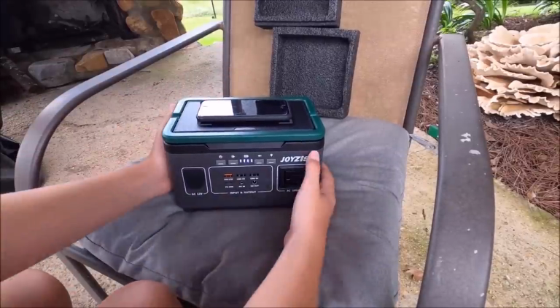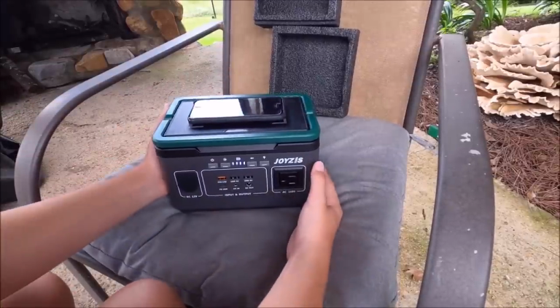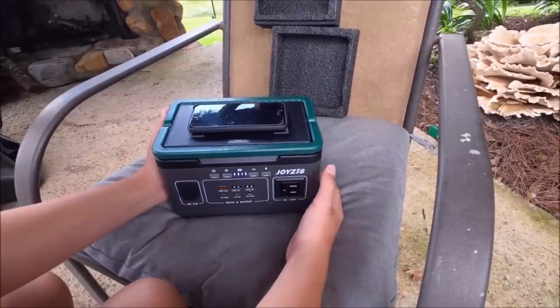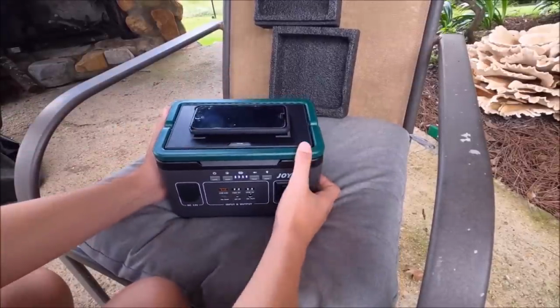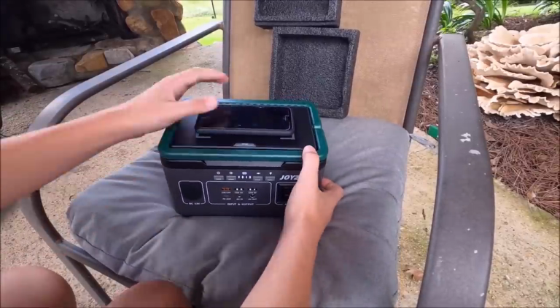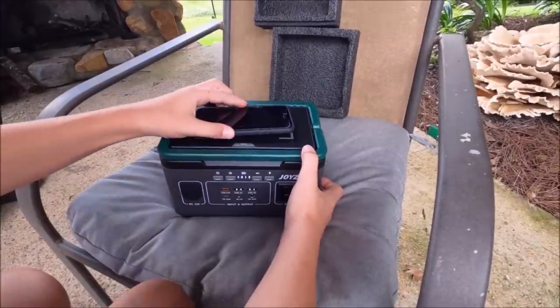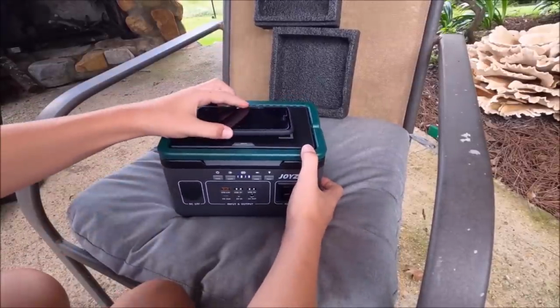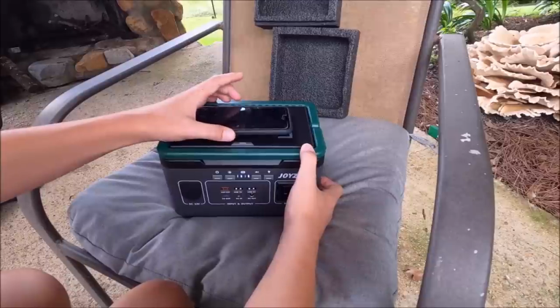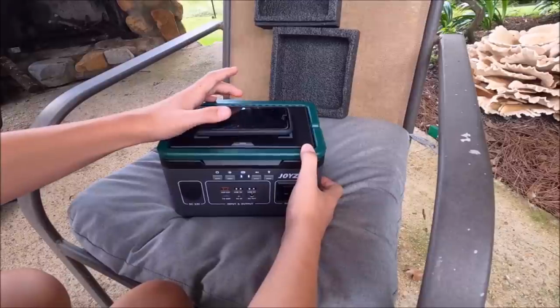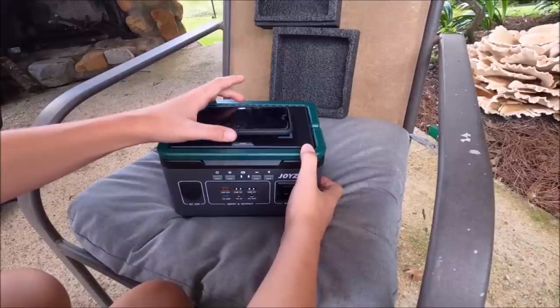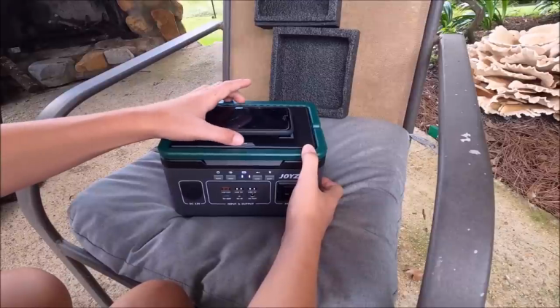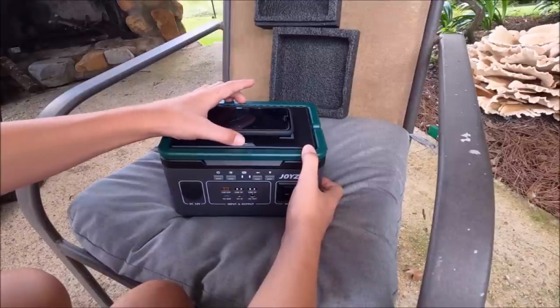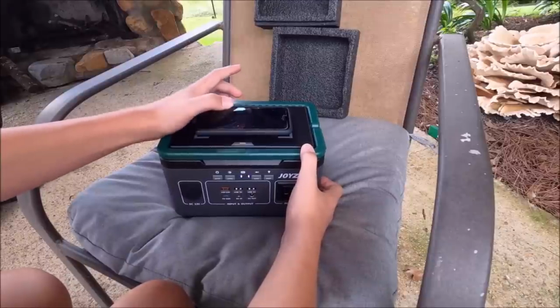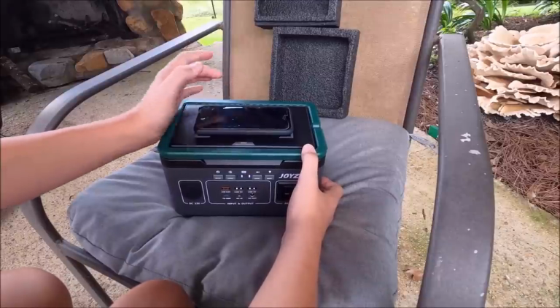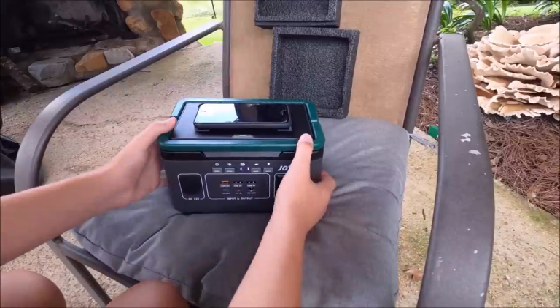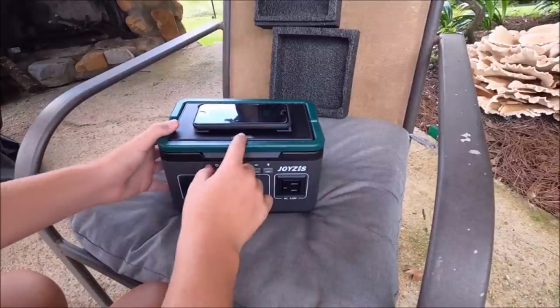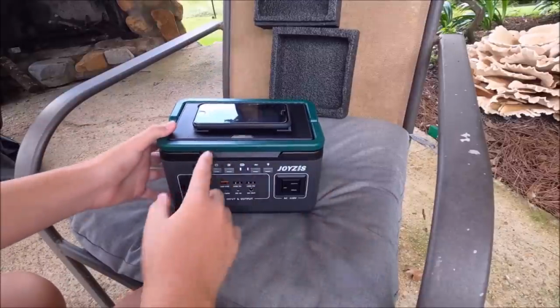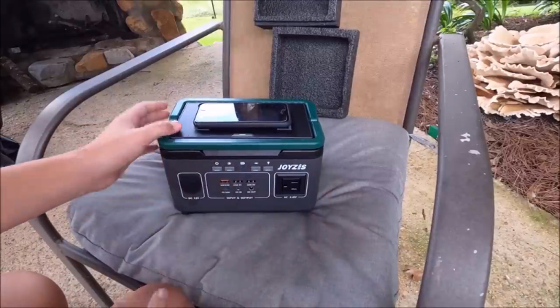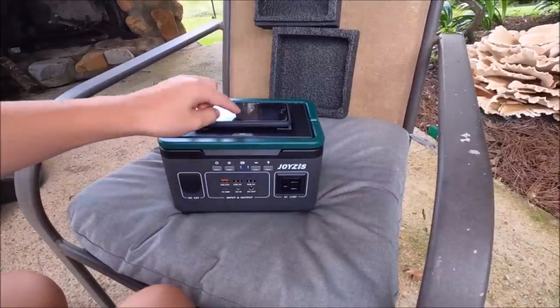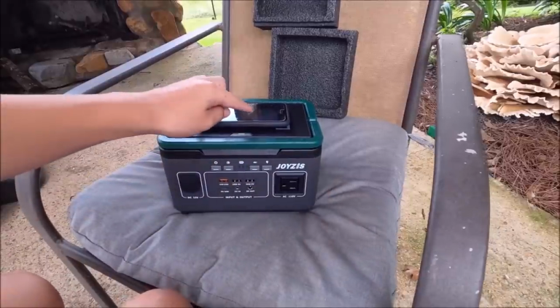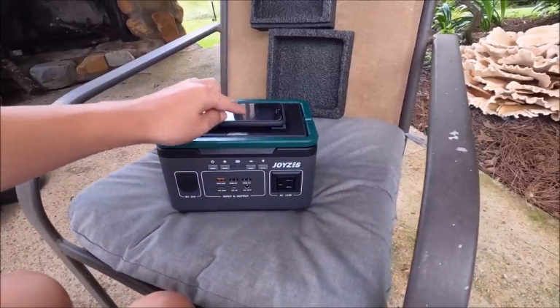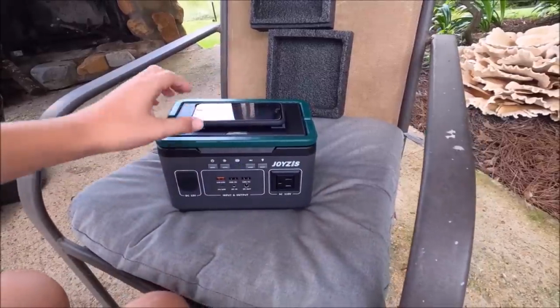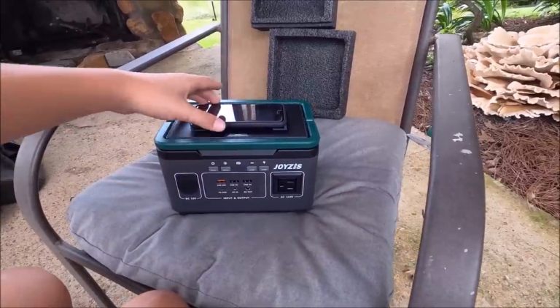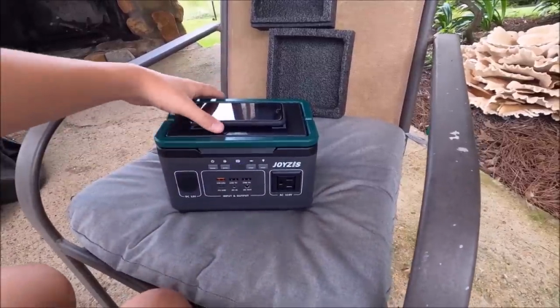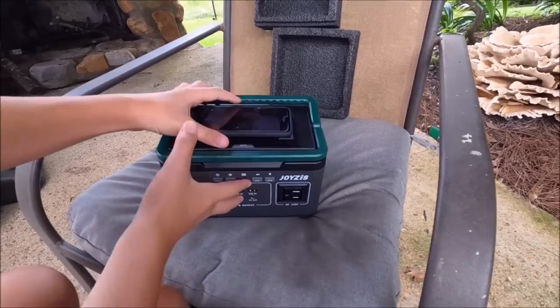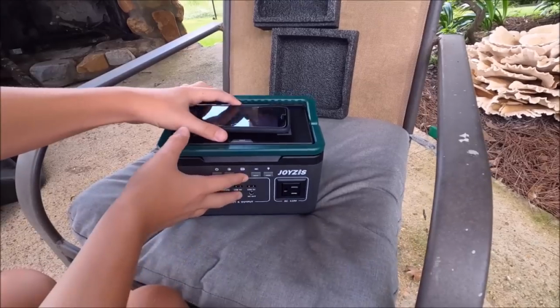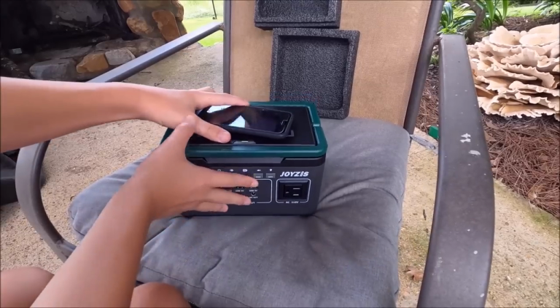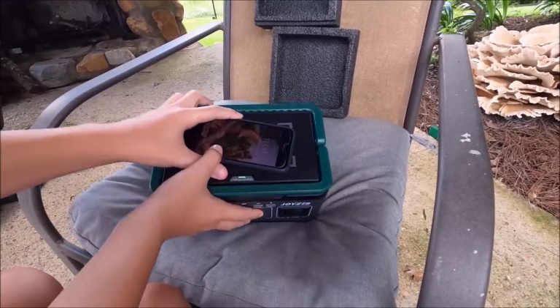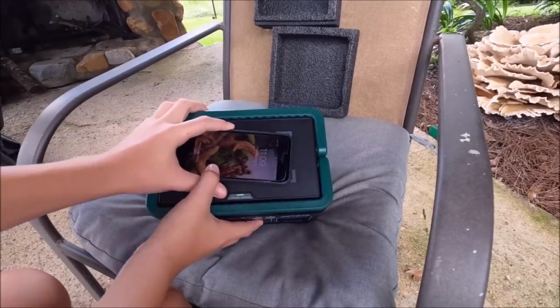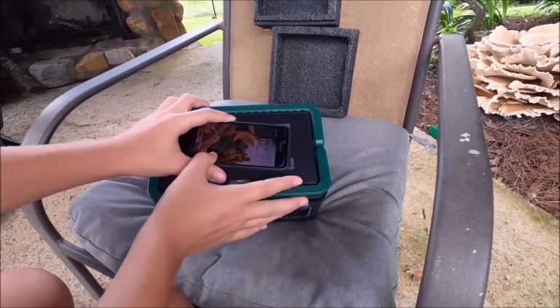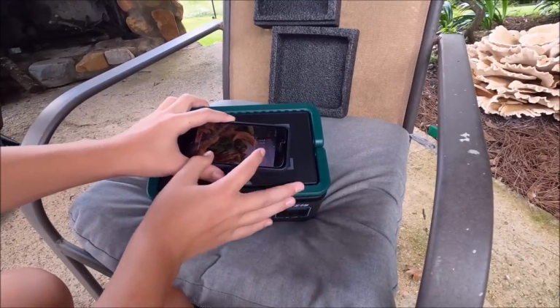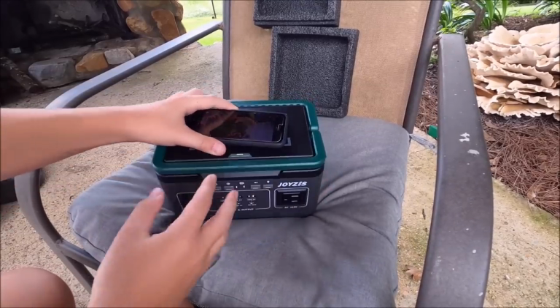Some of them do it with the case - not sure if this one does with the case on. Wait, you gotta press the wireless charger button - and it works! Look at that, it's charging.